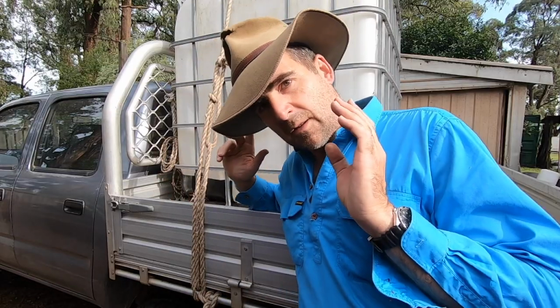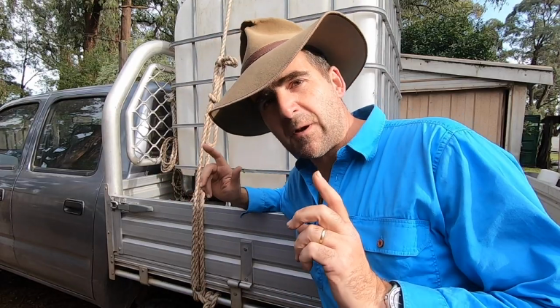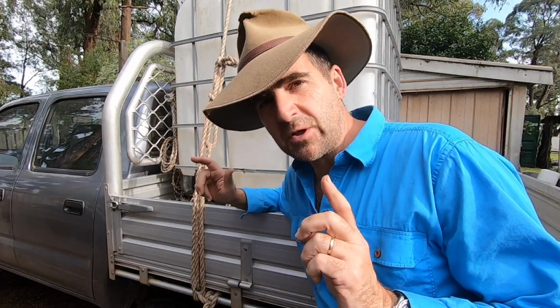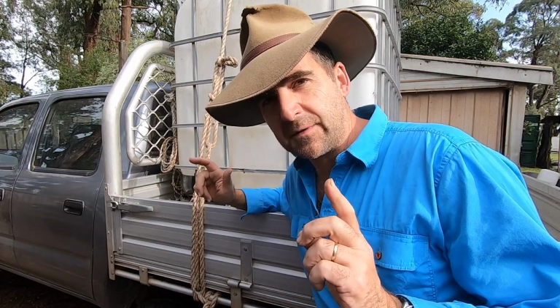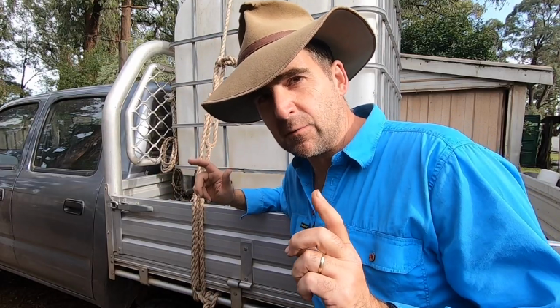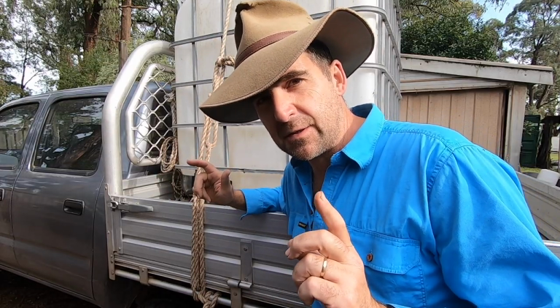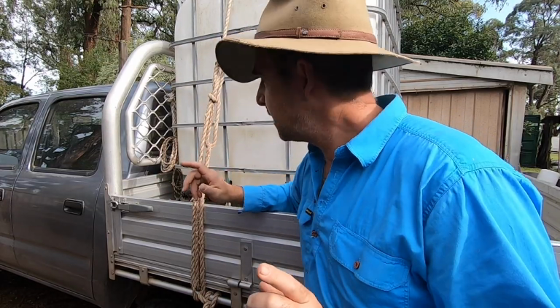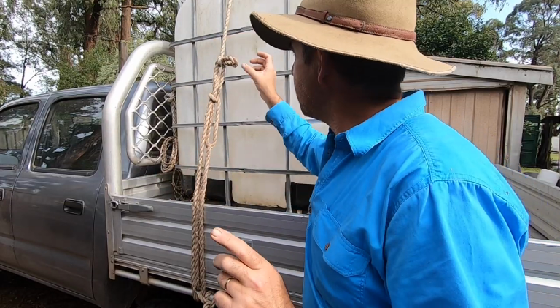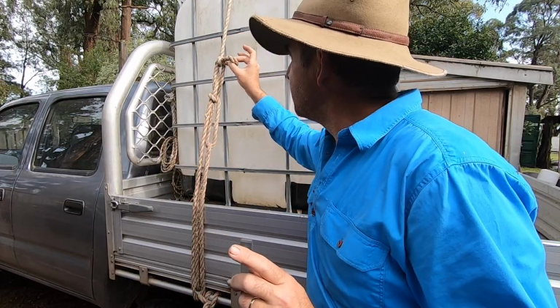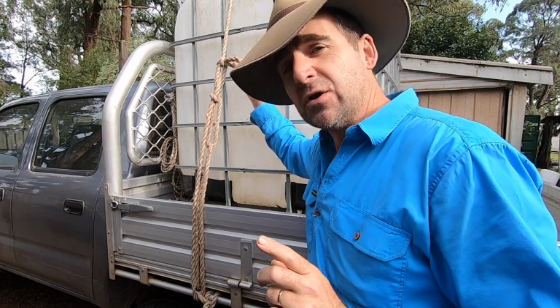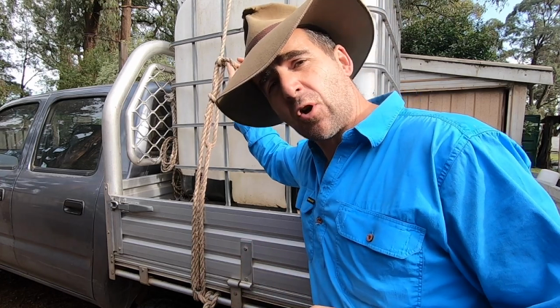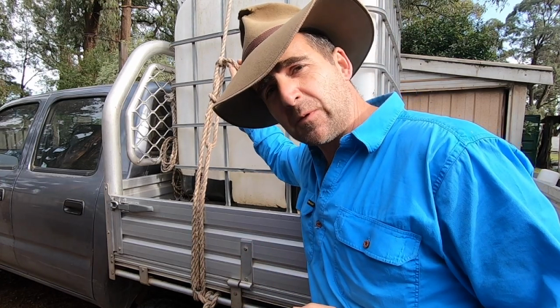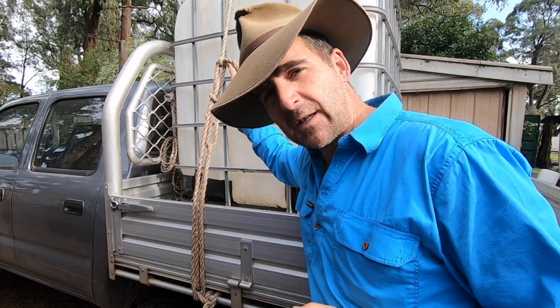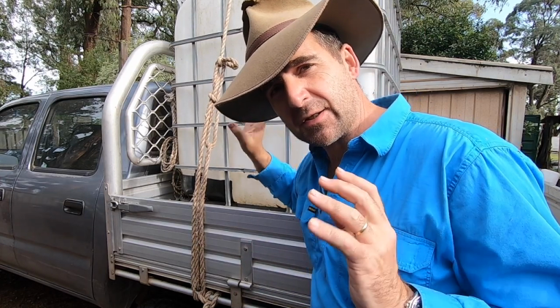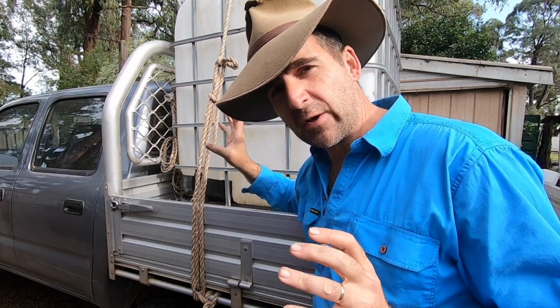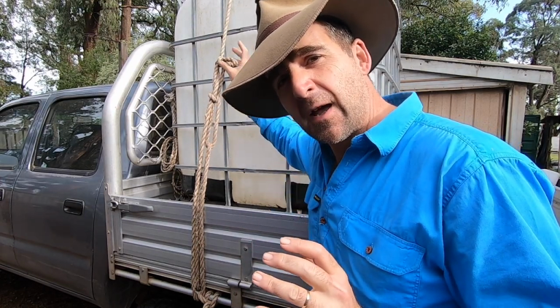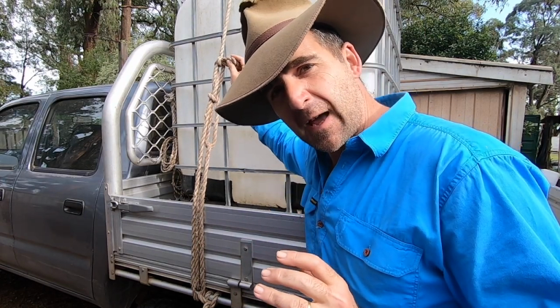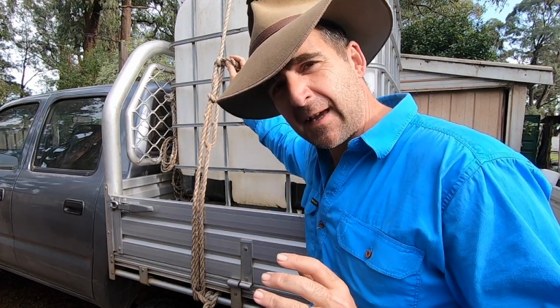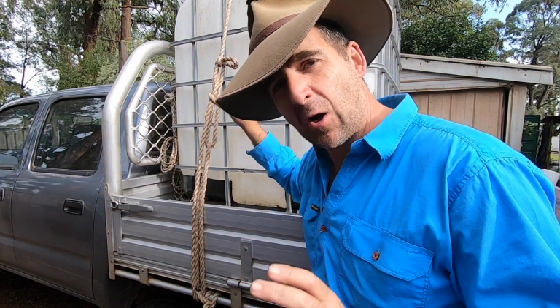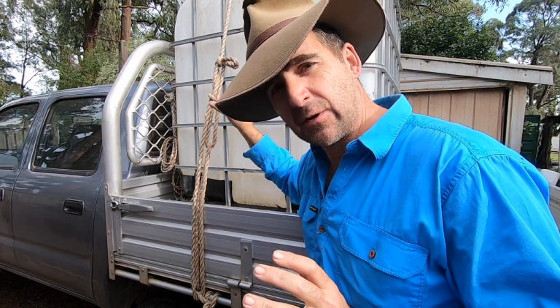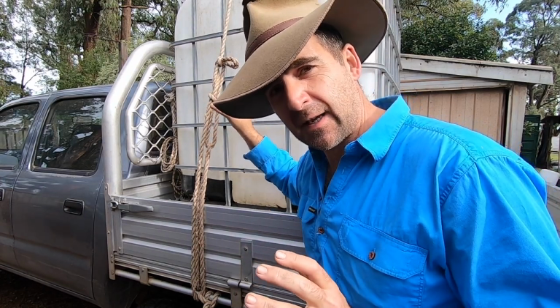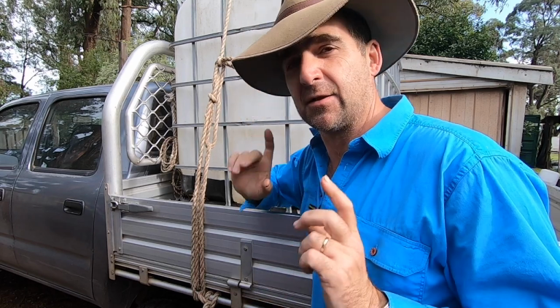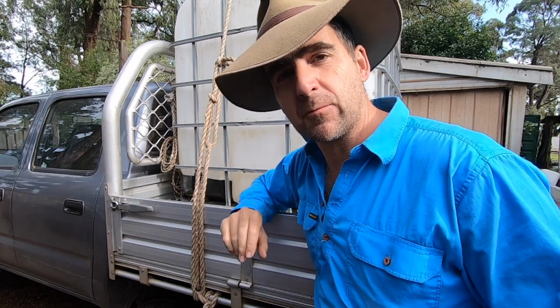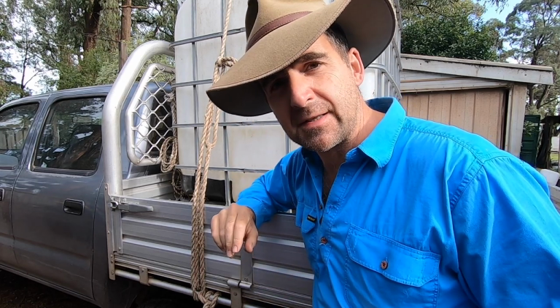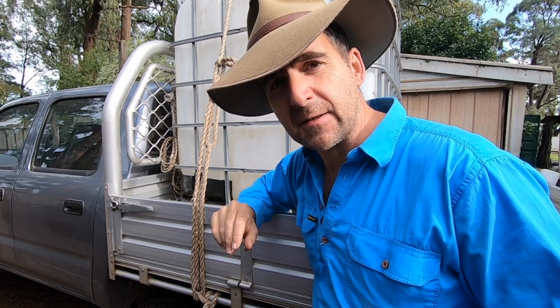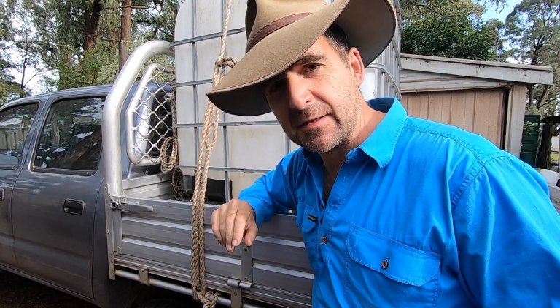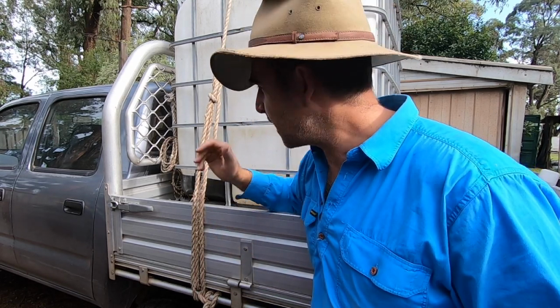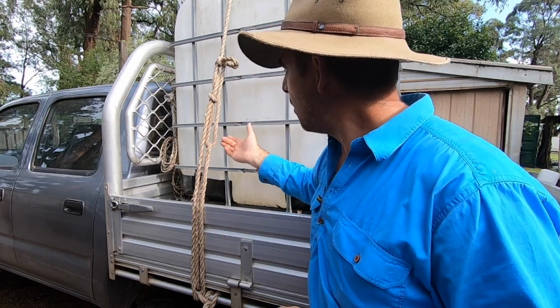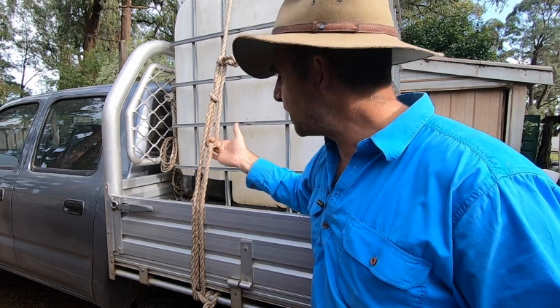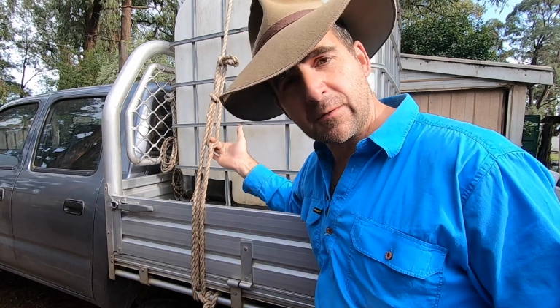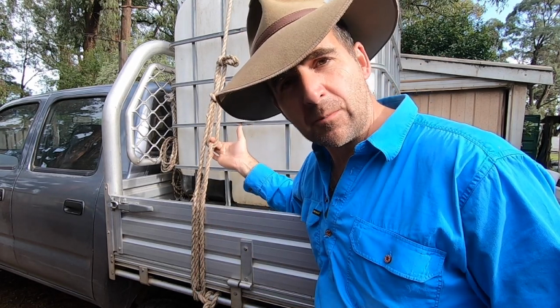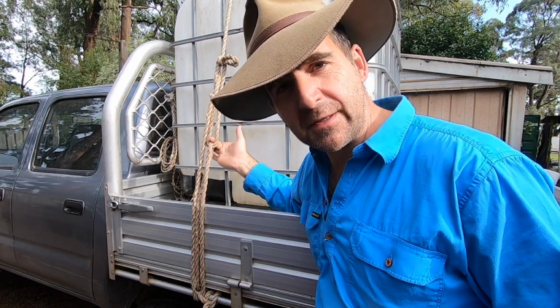There is one caution I have to give you with this knot: don't use the top loop if your truckies hitch to tie it off — that's there holding the knot together. You don't want to place that under excessive strain. Always go through the loop under tension.